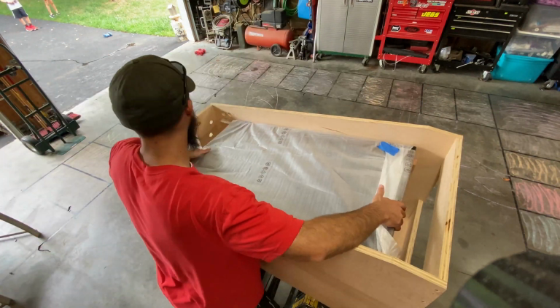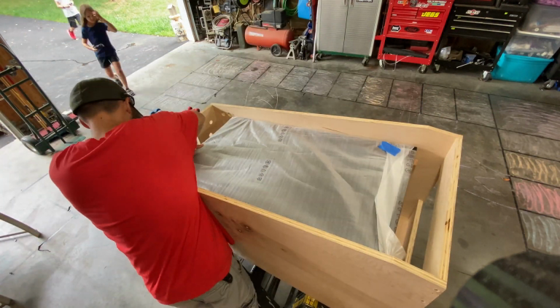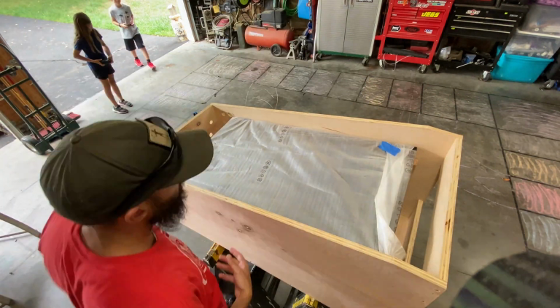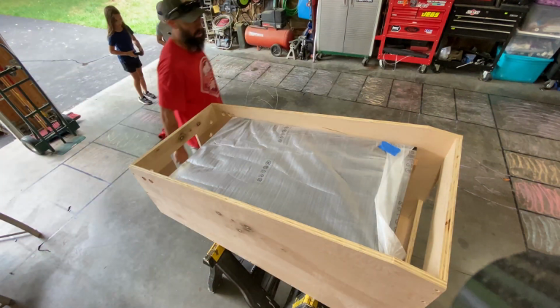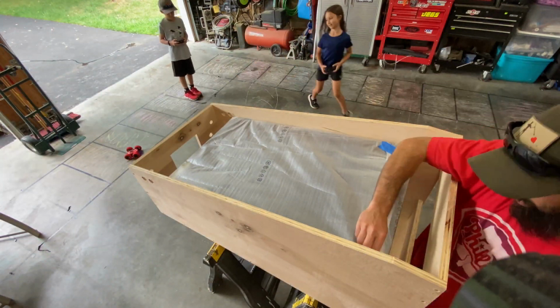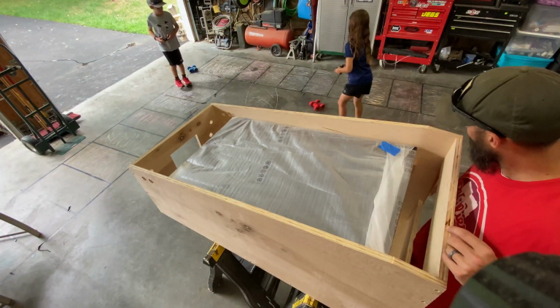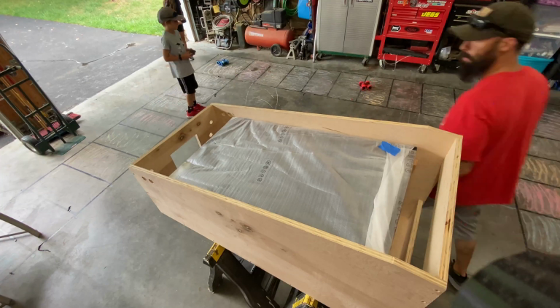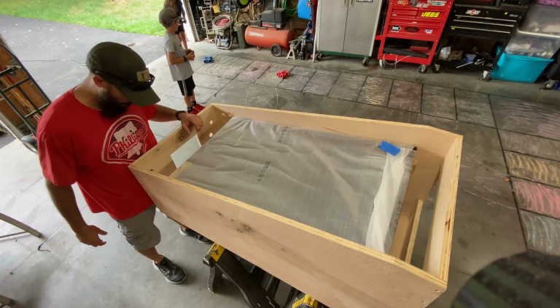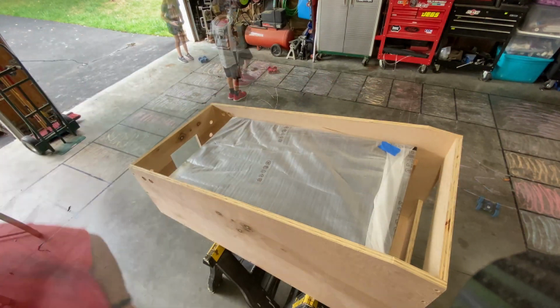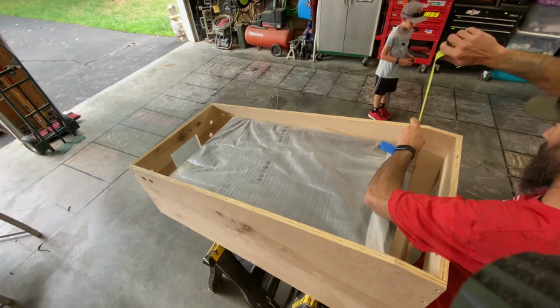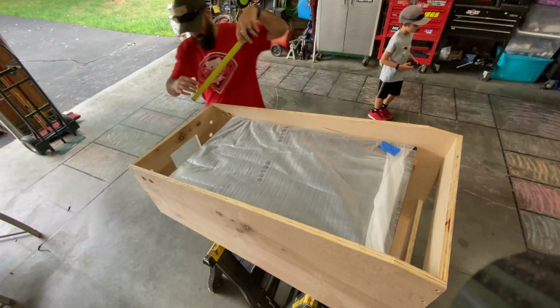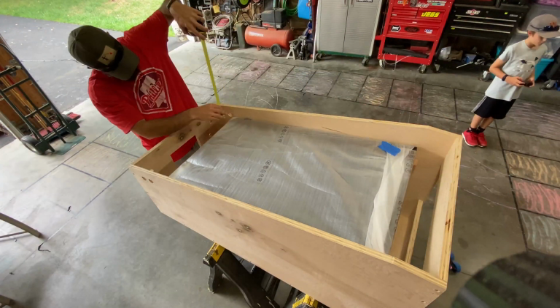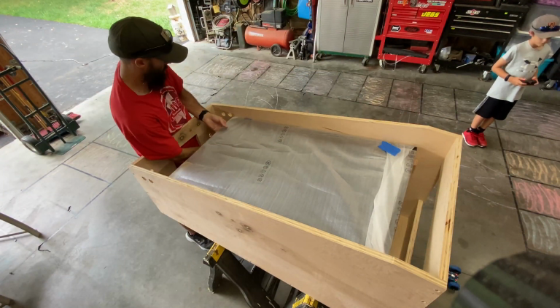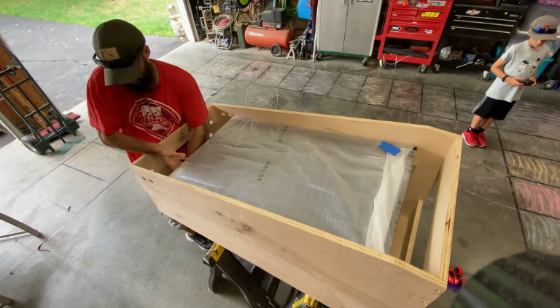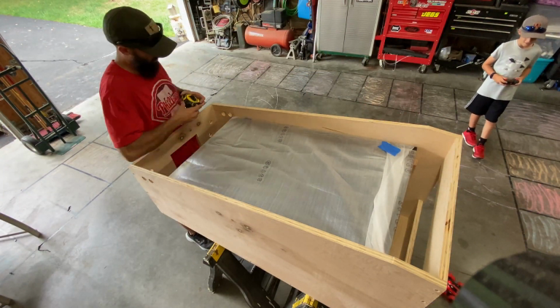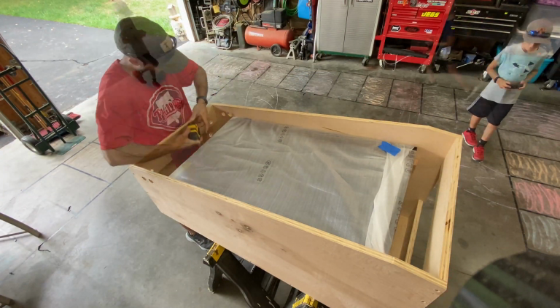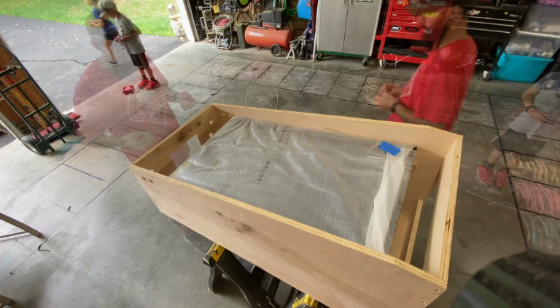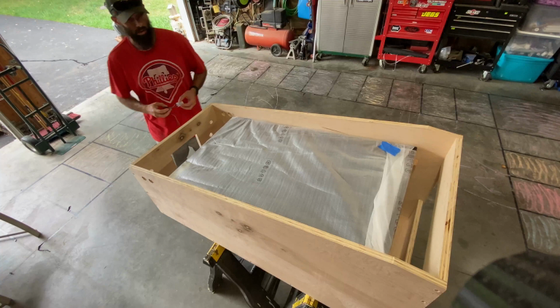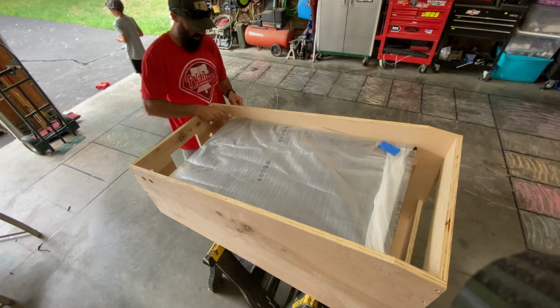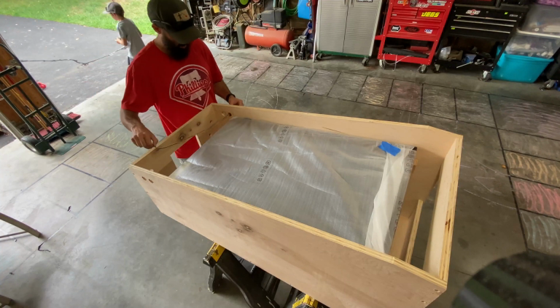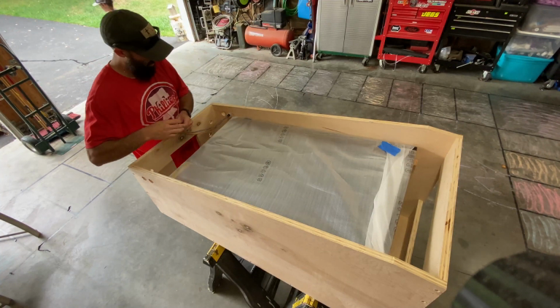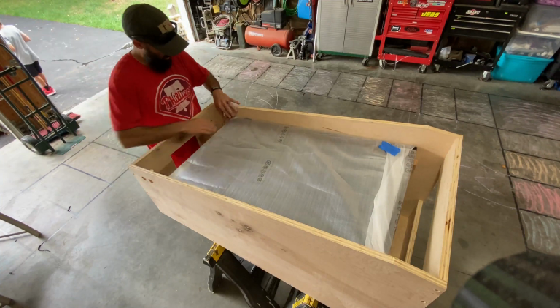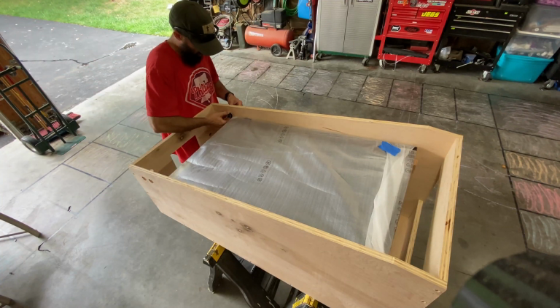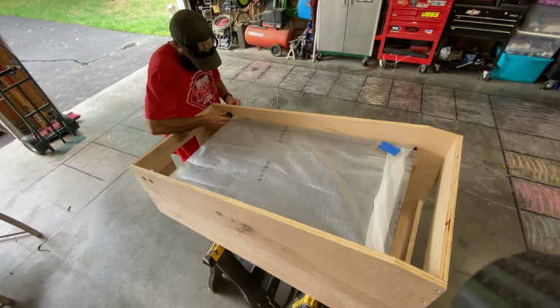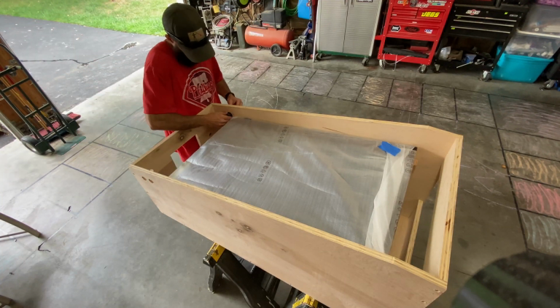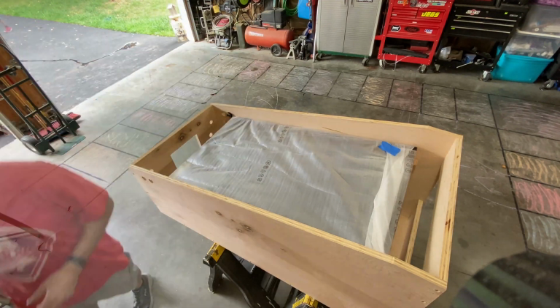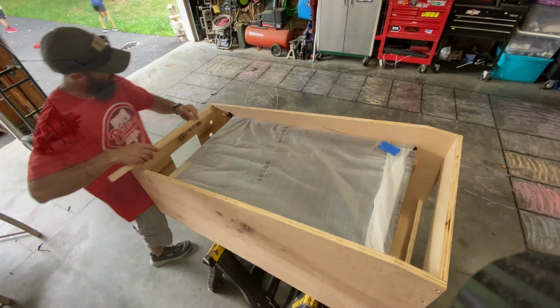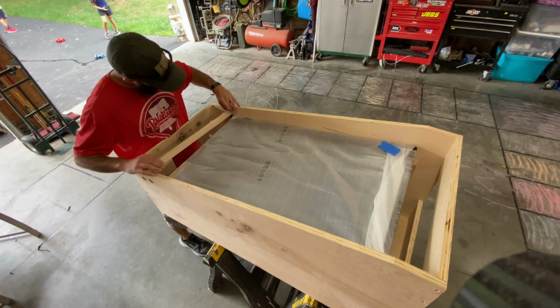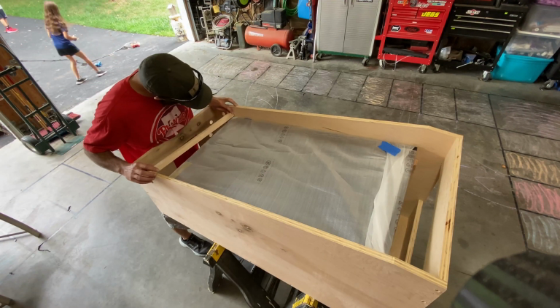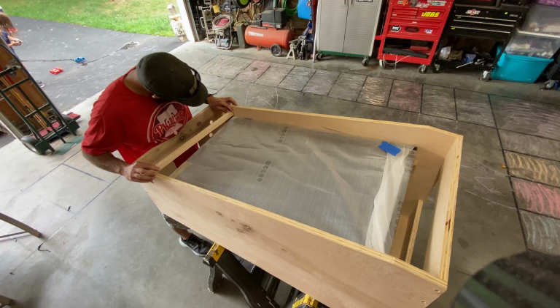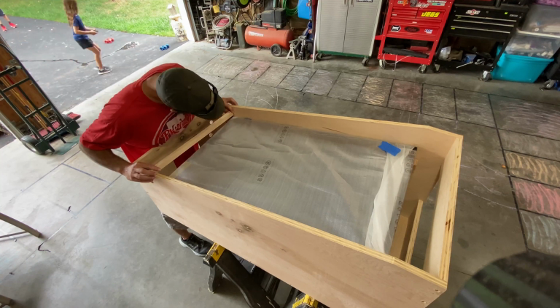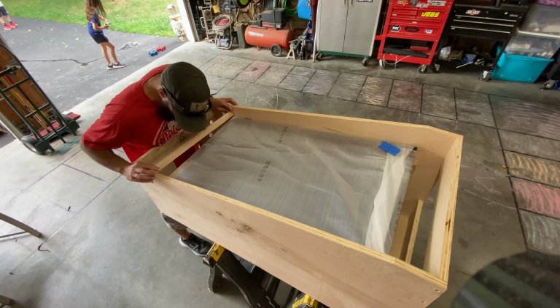With the temporary mounts cut and in place, I dry fit the TV. Everything looks good, but I want to get one more look at the button placement. It's going to be a tight fit, so I wanted to dry fit some more just to make sure.